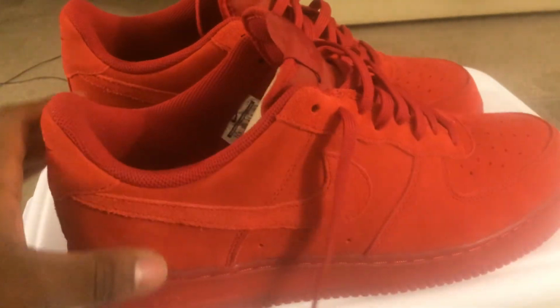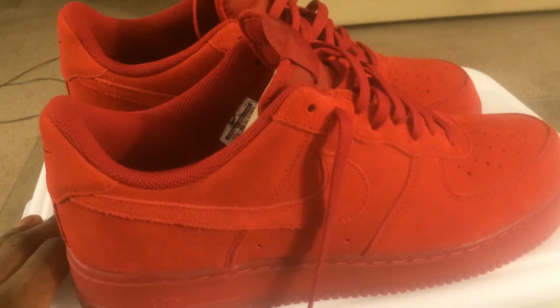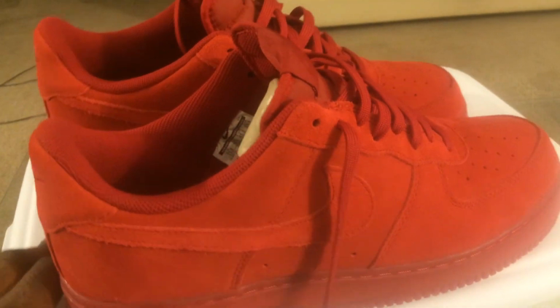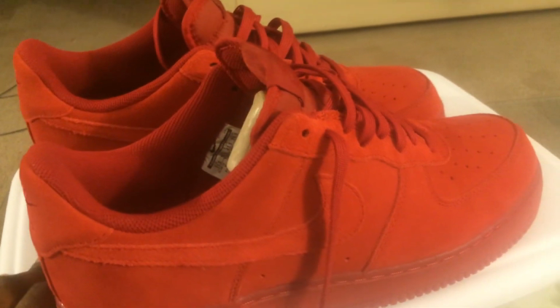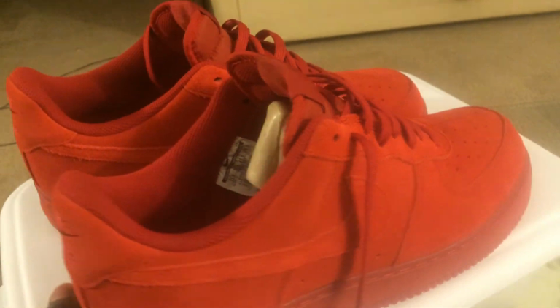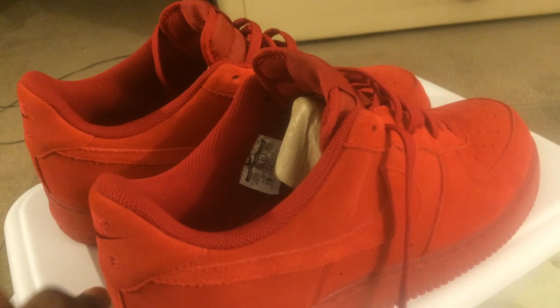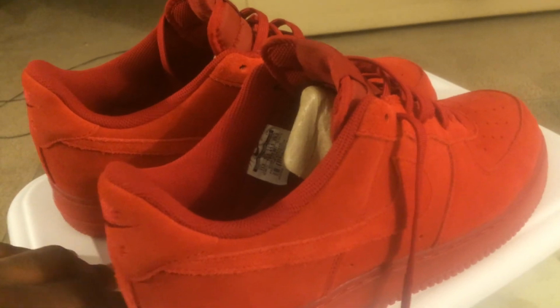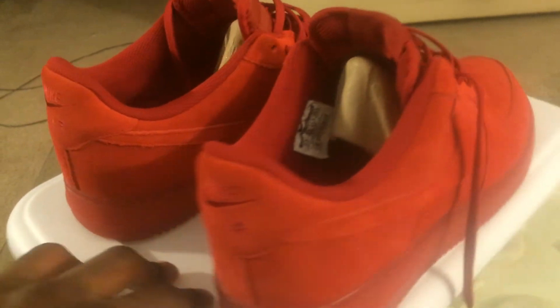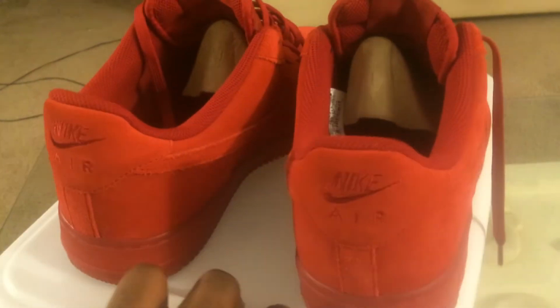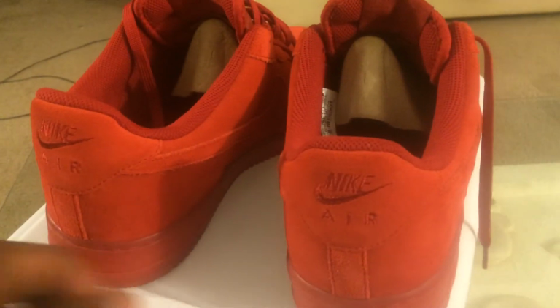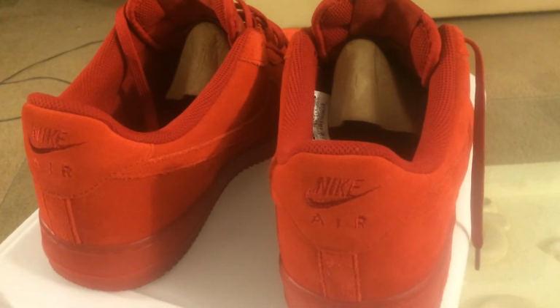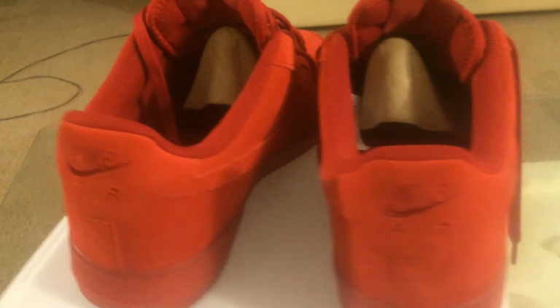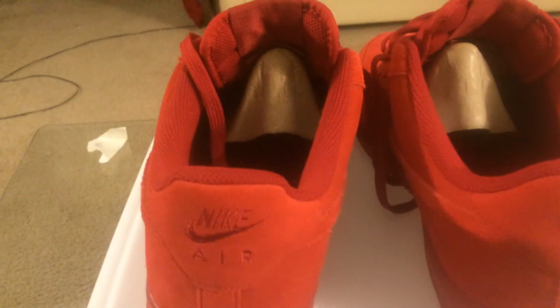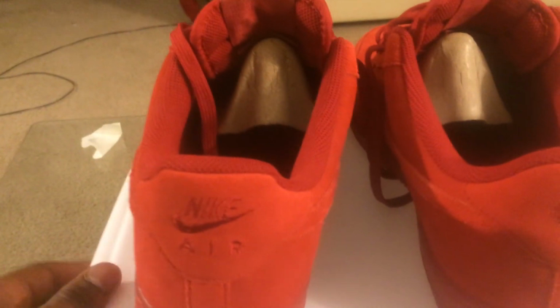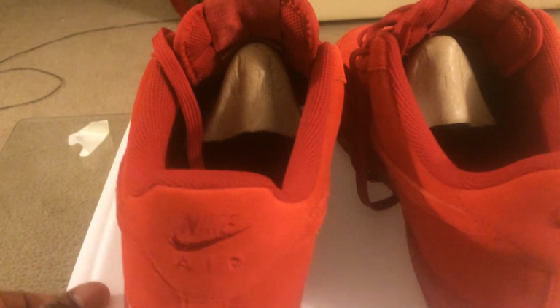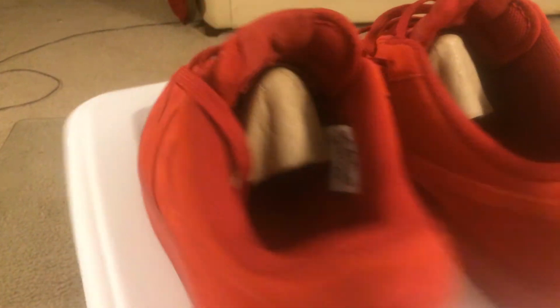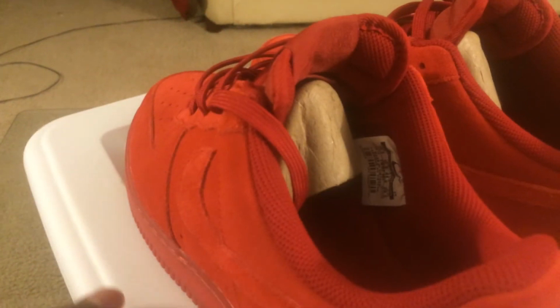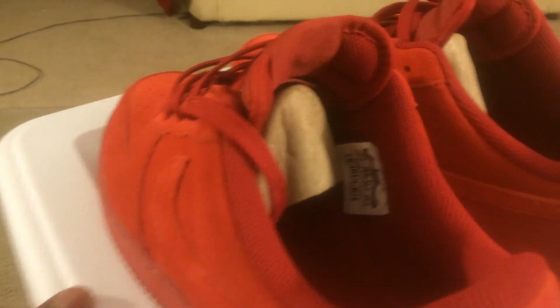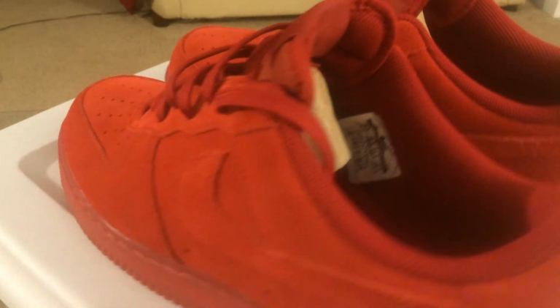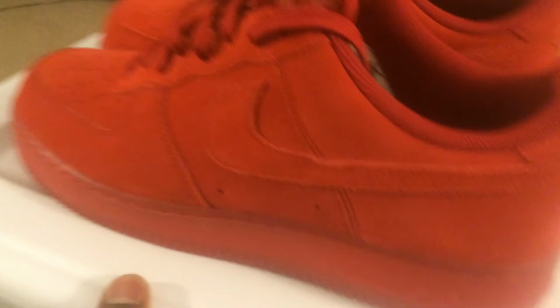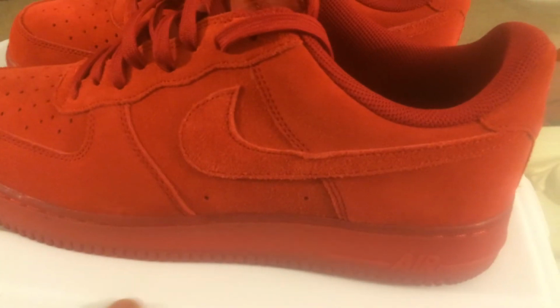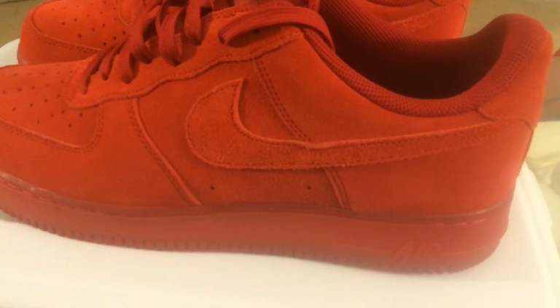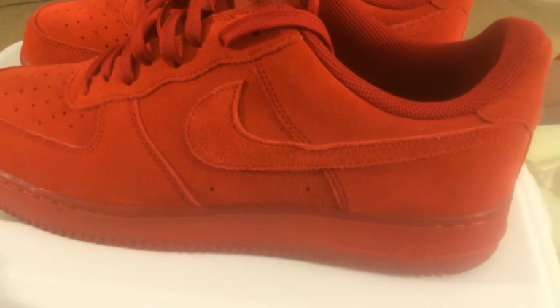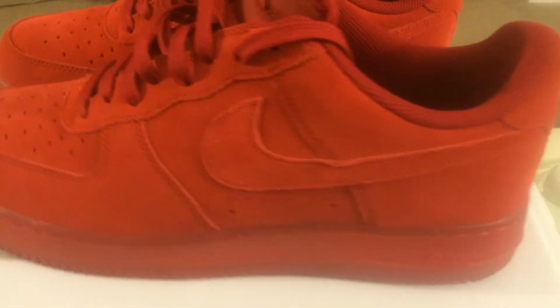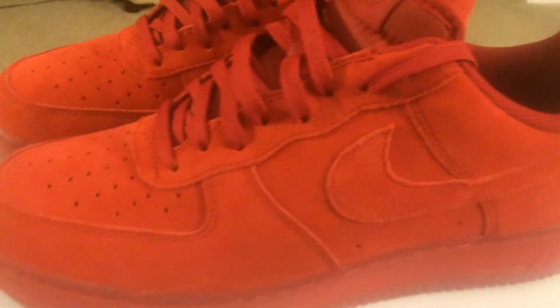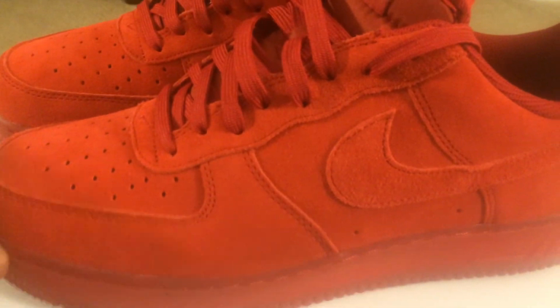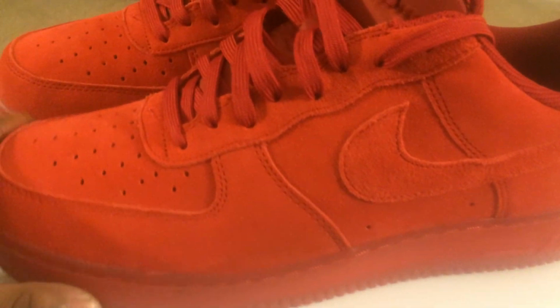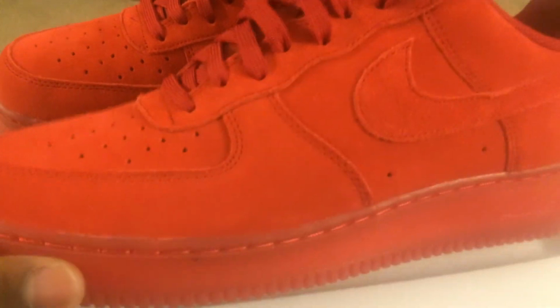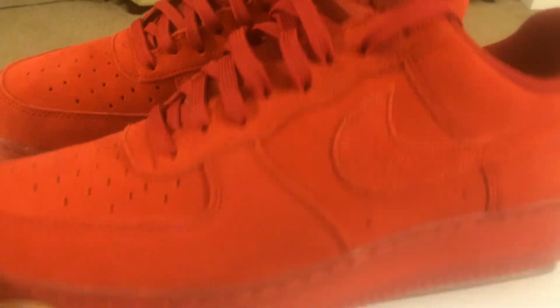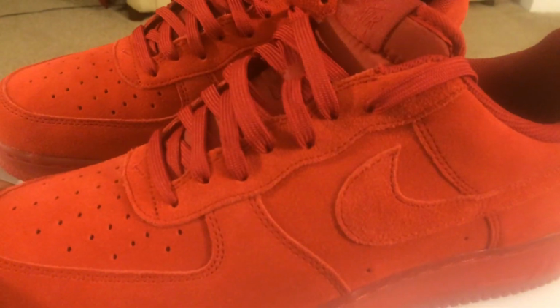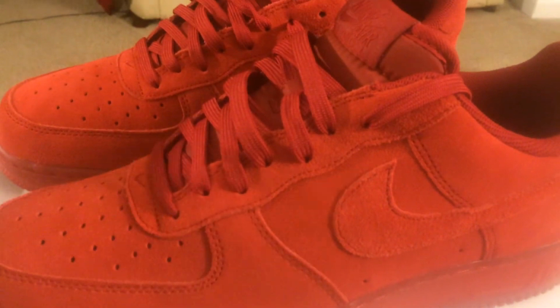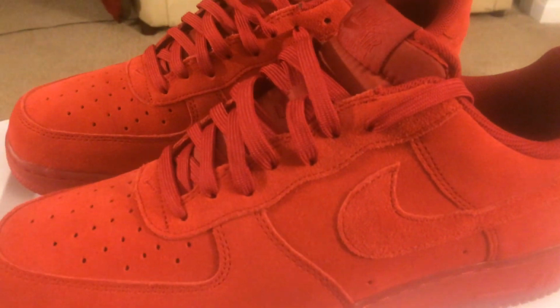But that's it man. Thanks for watching. If I can get back into it I'll make a video. If y'all want to see them on feet just let me know, because these look really nice on feet. Thanks for watching.